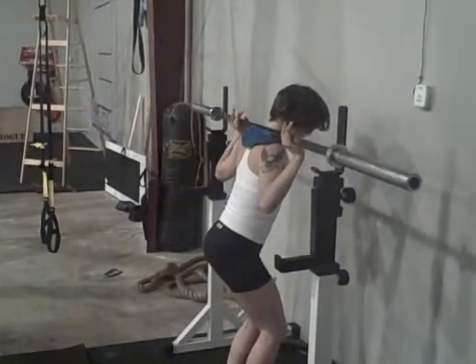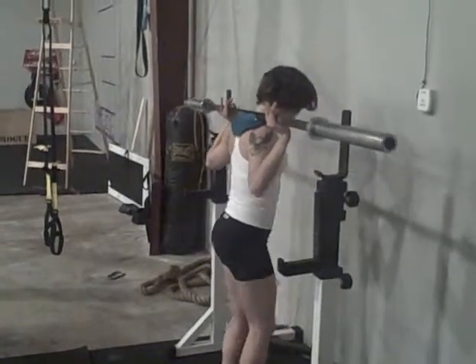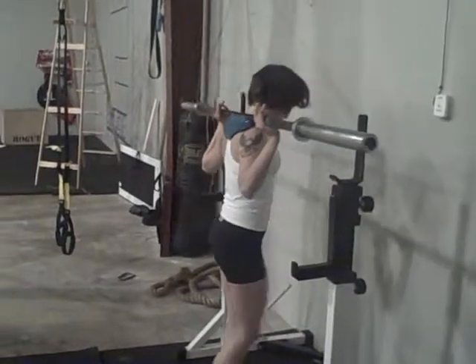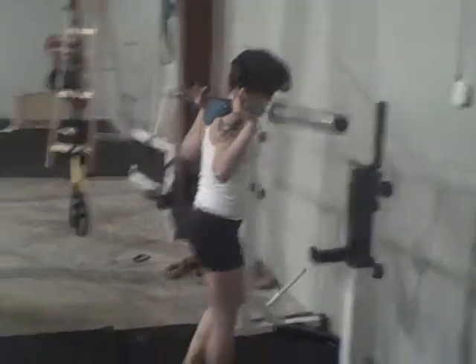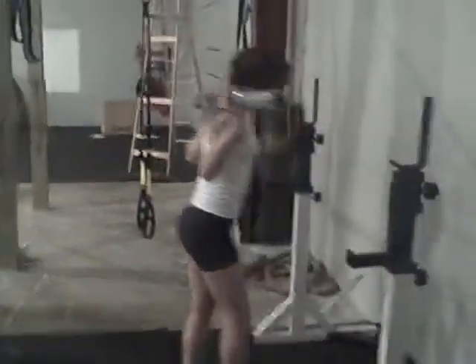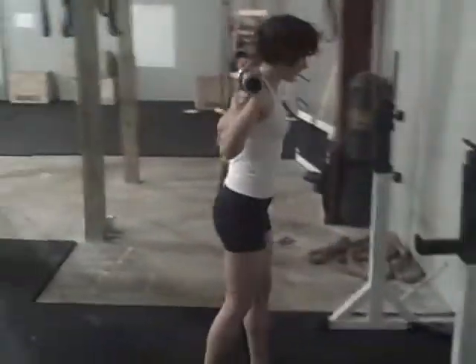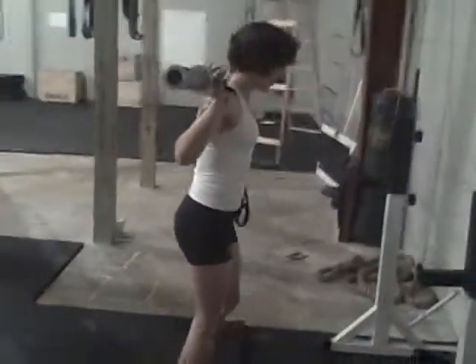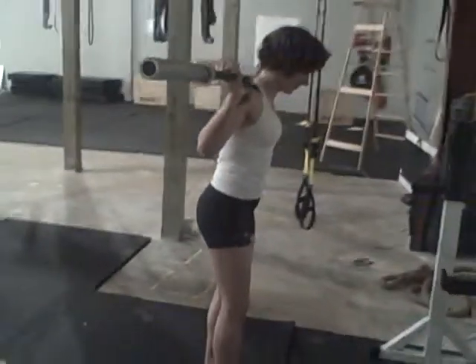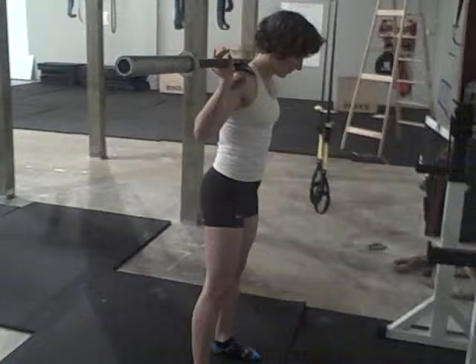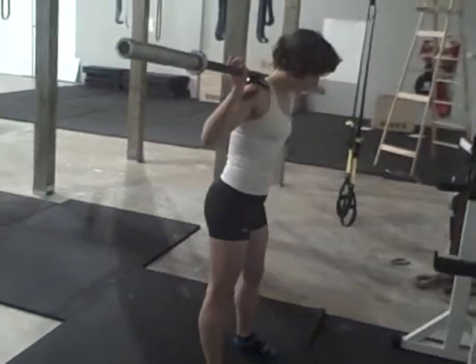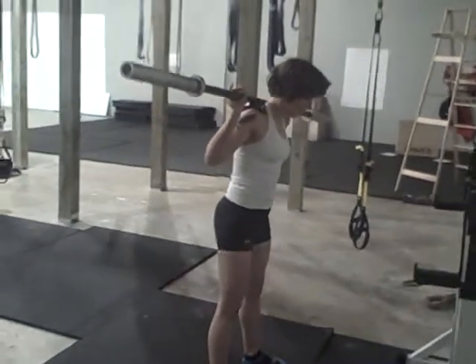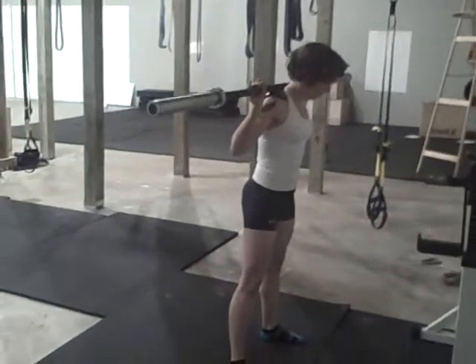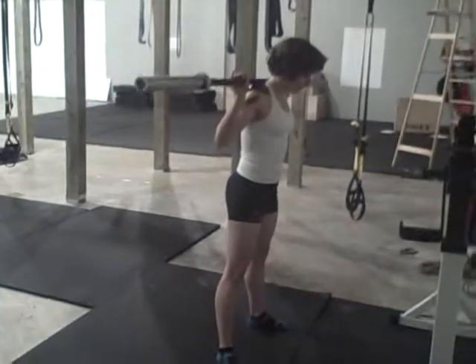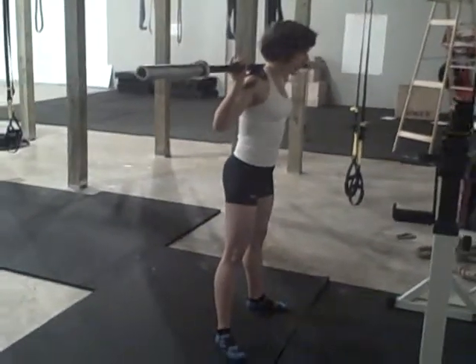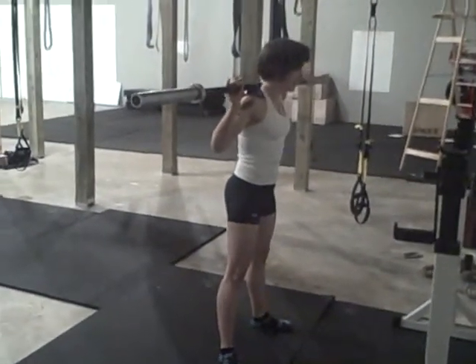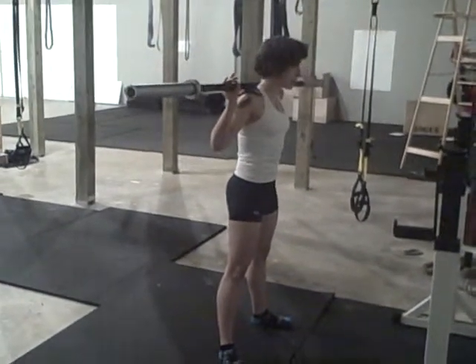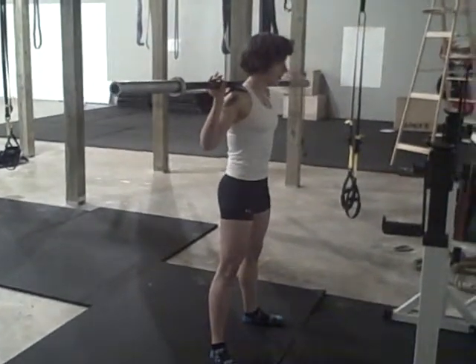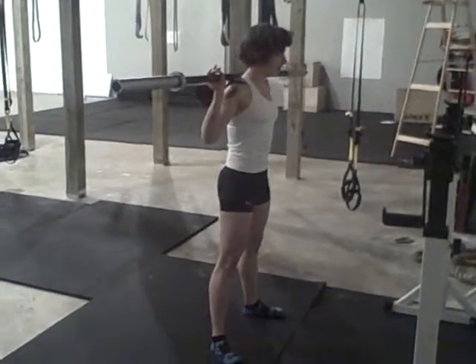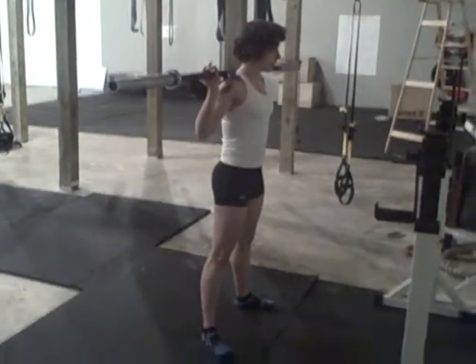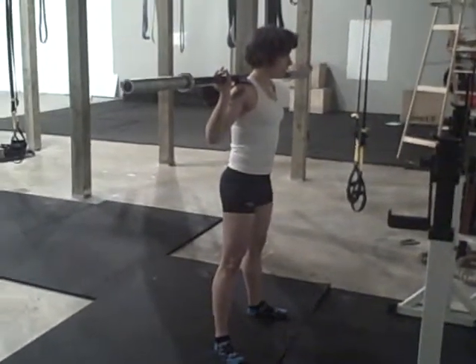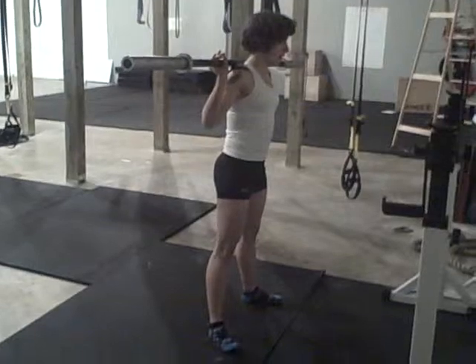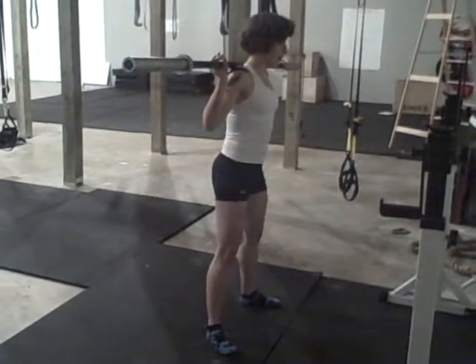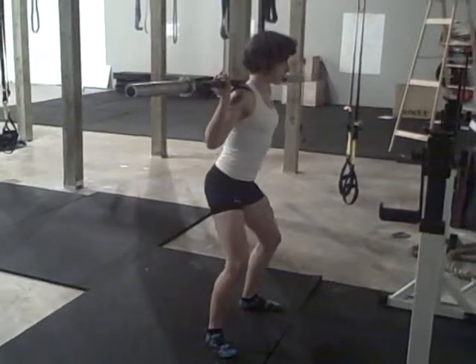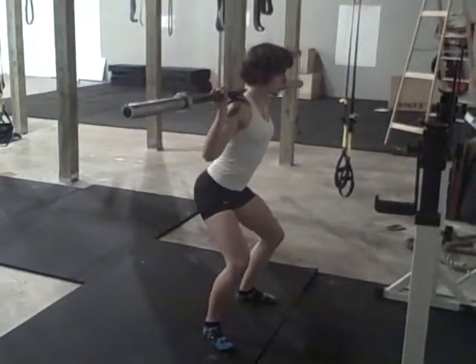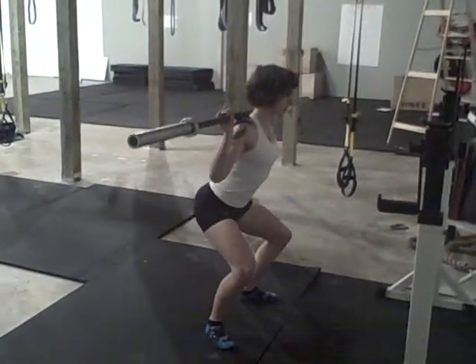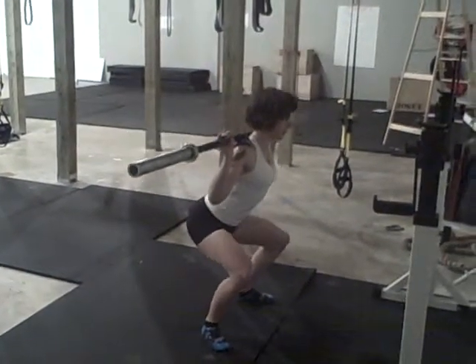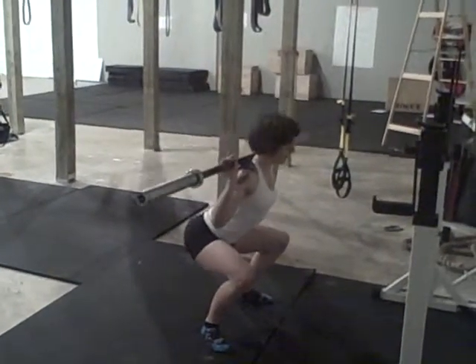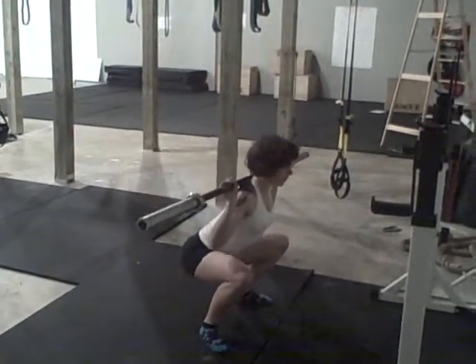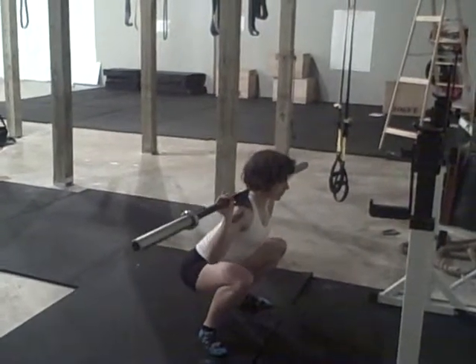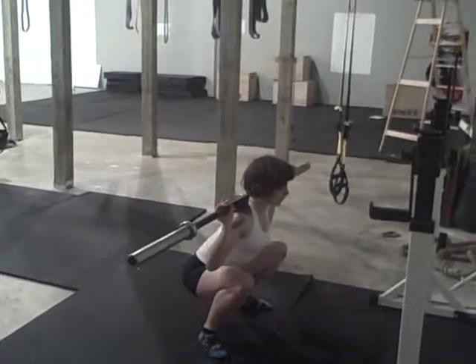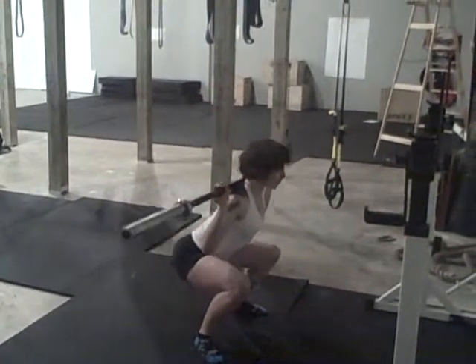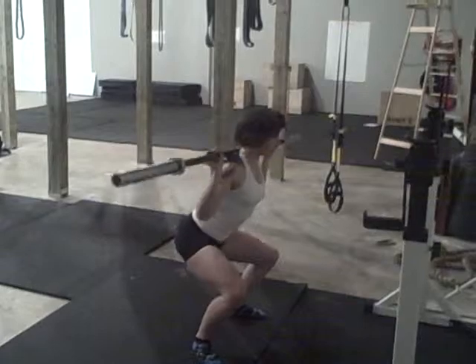This is Elizabeth's circuit of back squats to bent over barbell row, and then she's going to do pass-throughs on the balance pad.